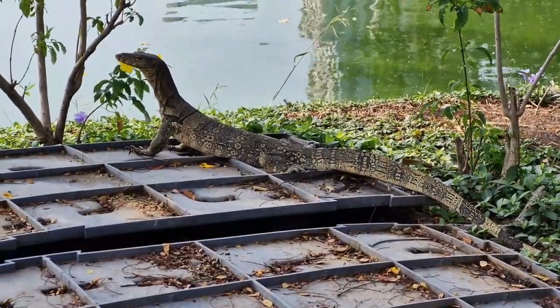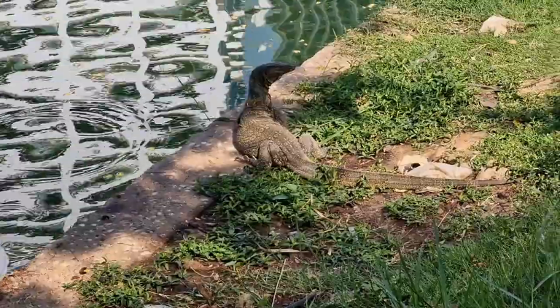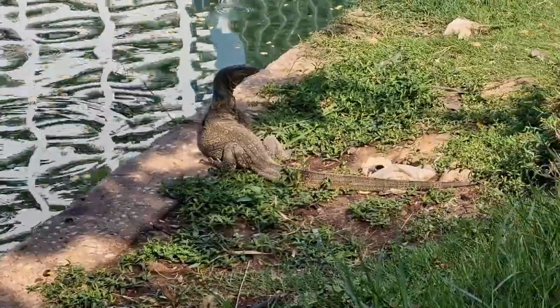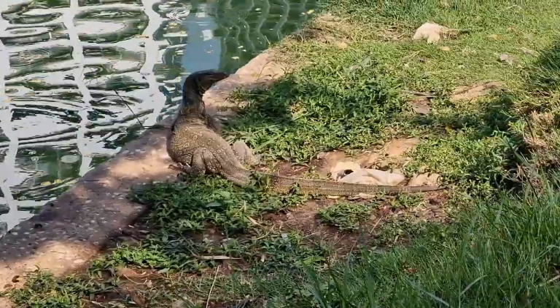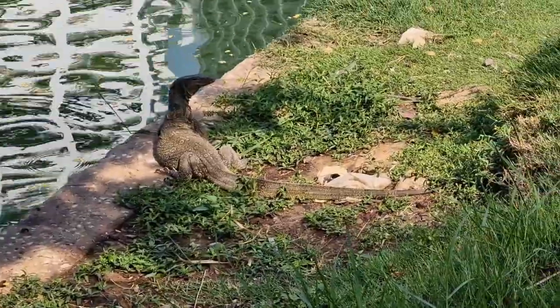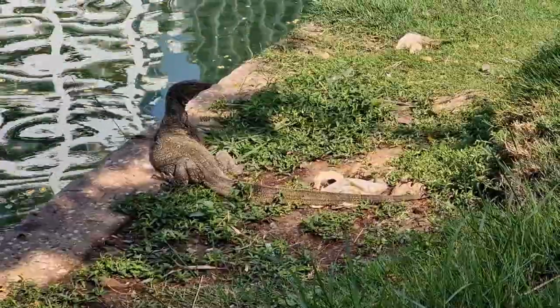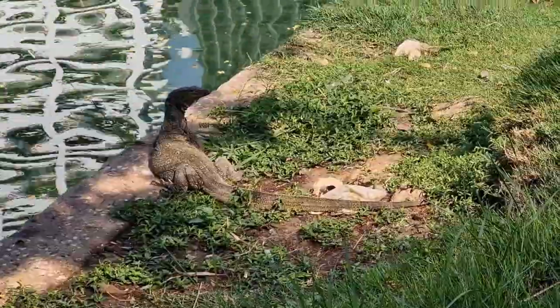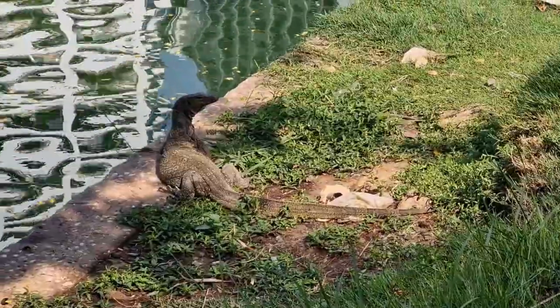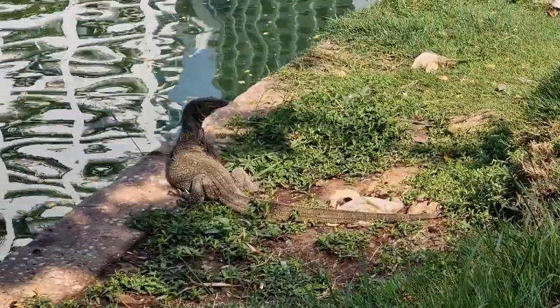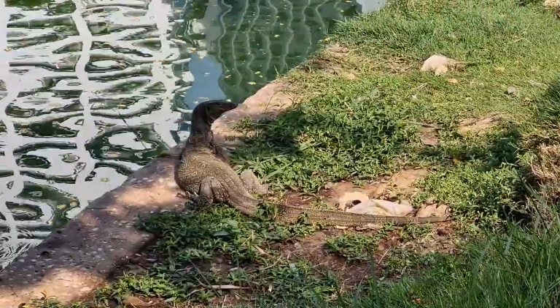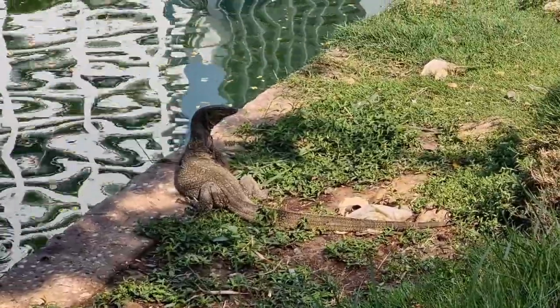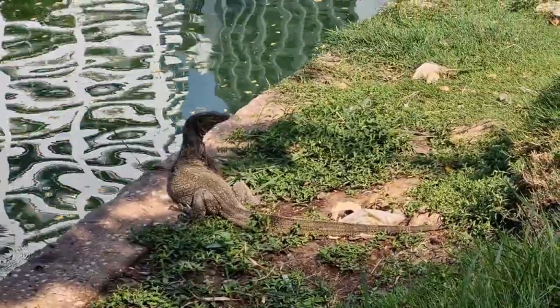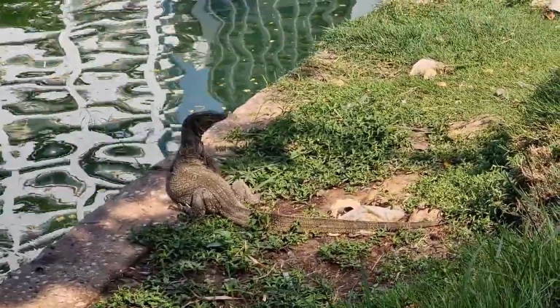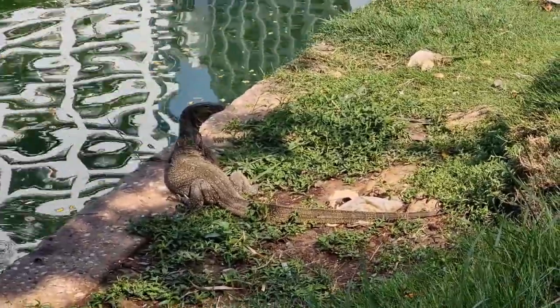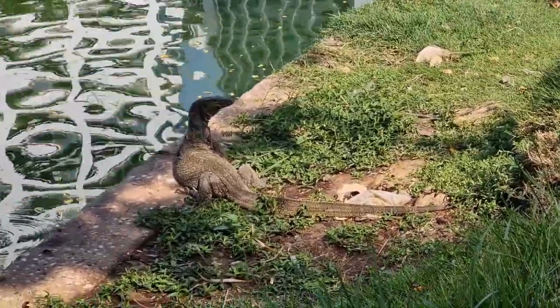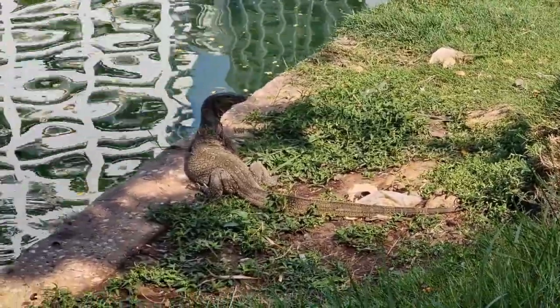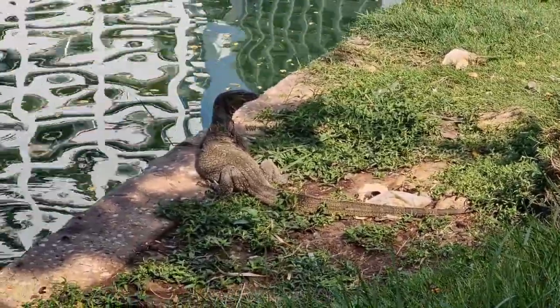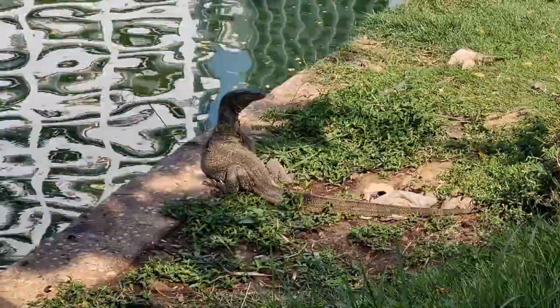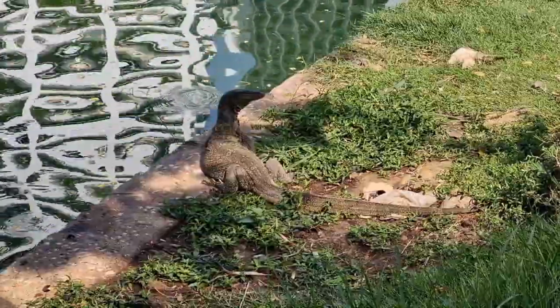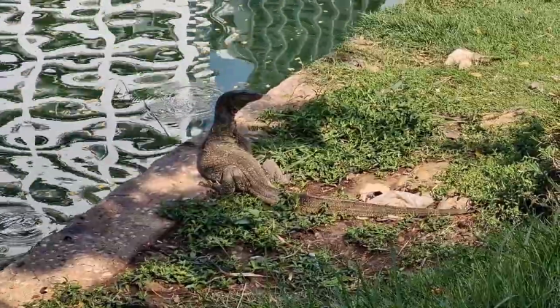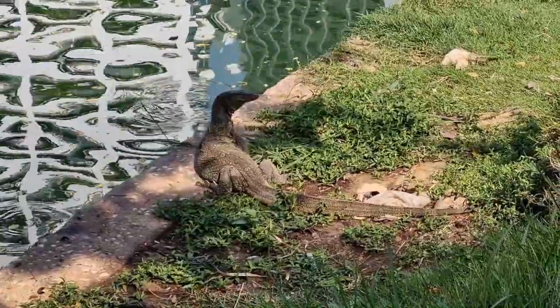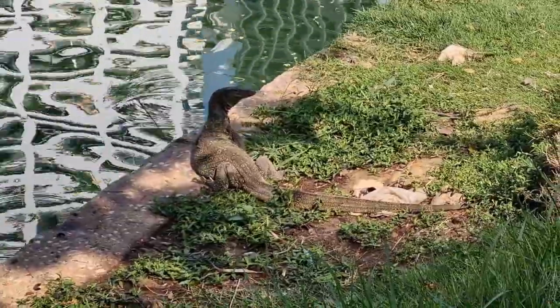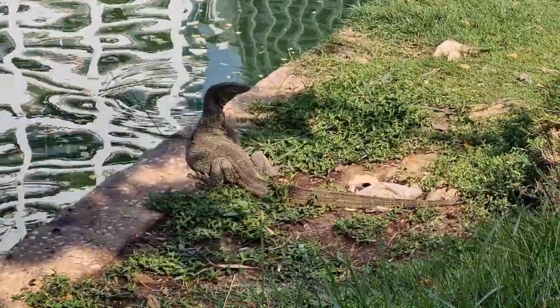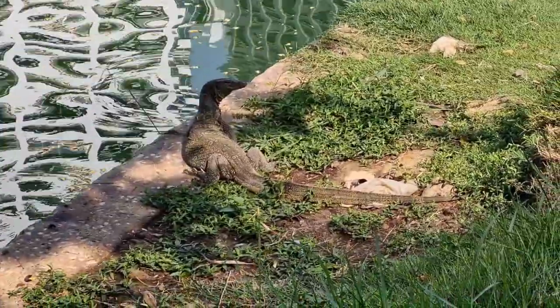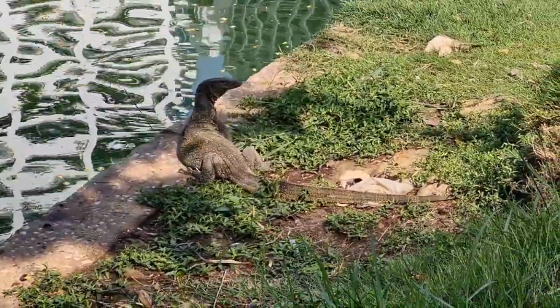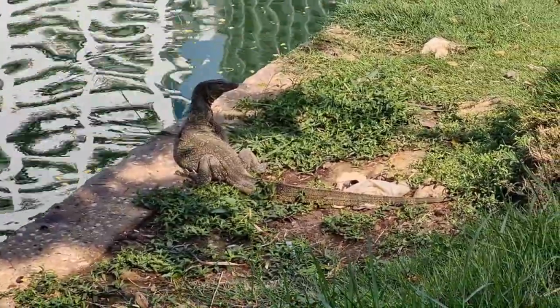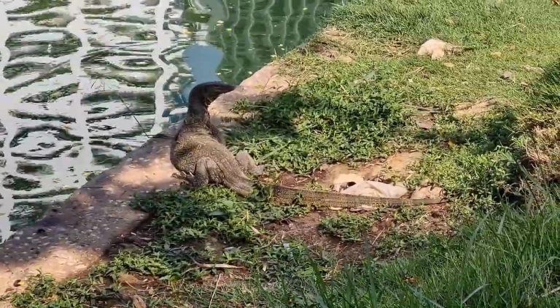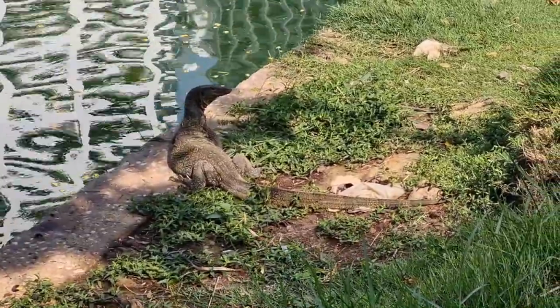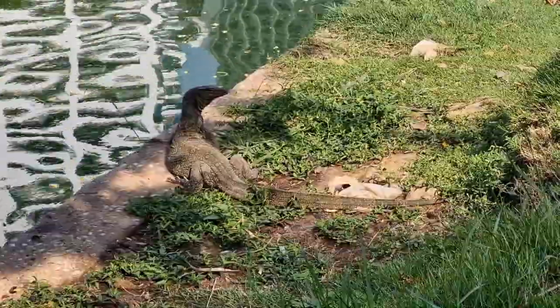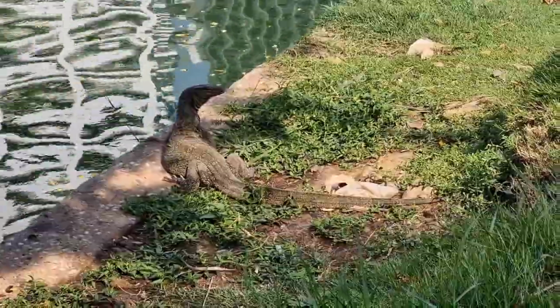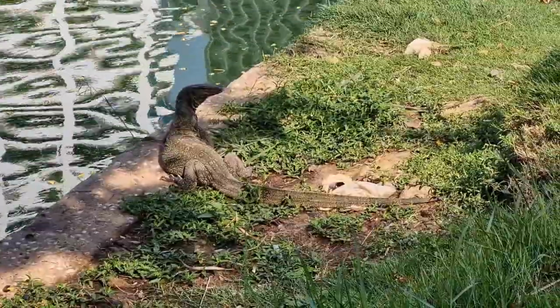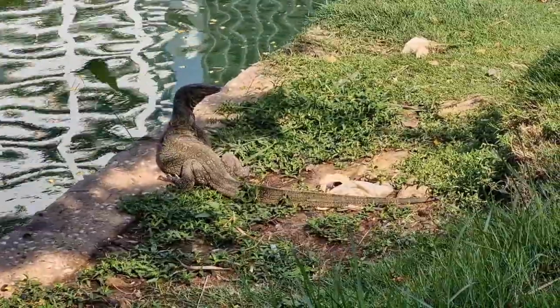To find and enjoy the company of these creatures, you can visit the Suan Luang Rama X Park within Lumpini Park, where monitor lizards are frequently spotted especially around the lakes and waterways.